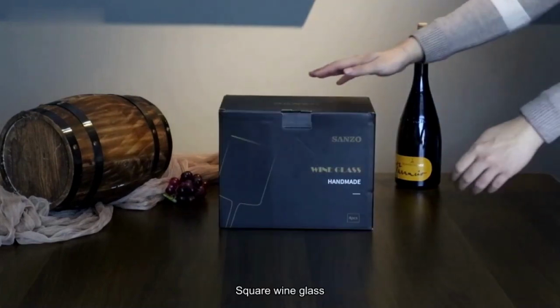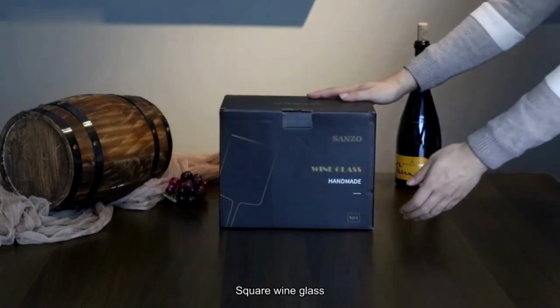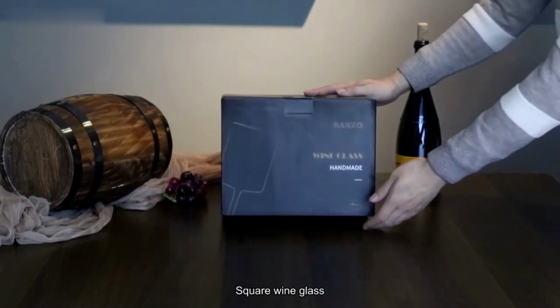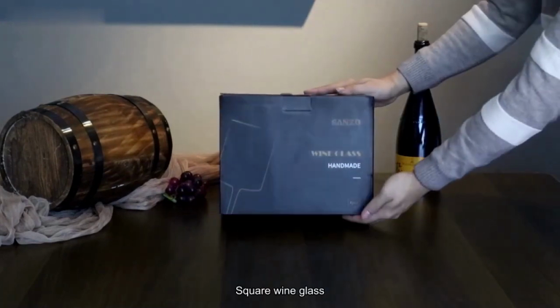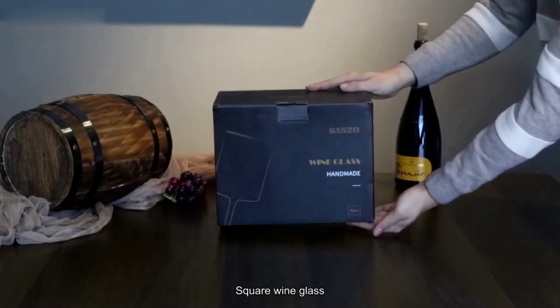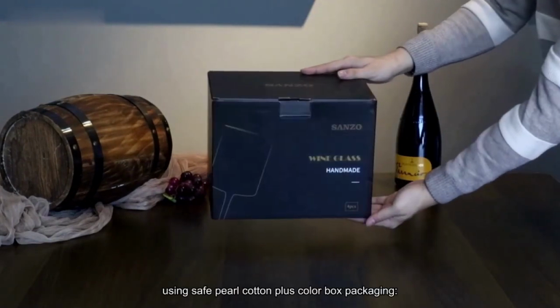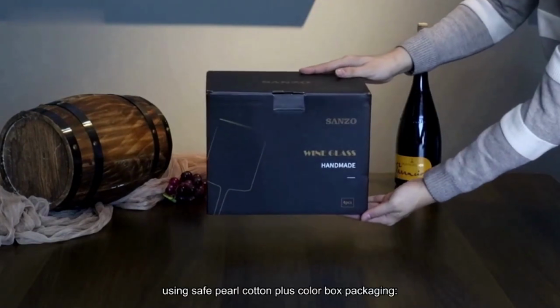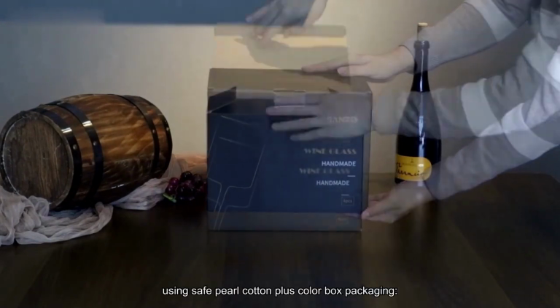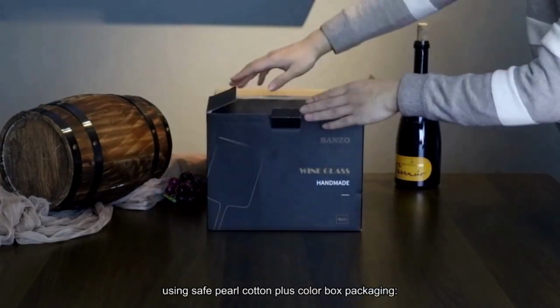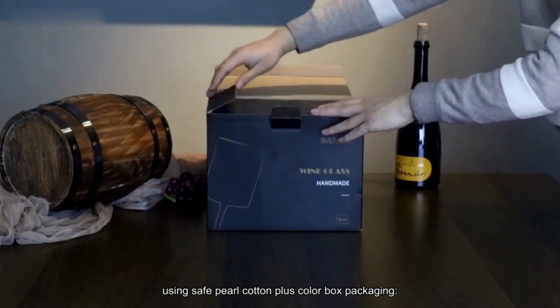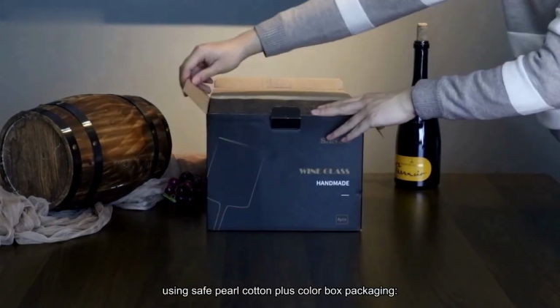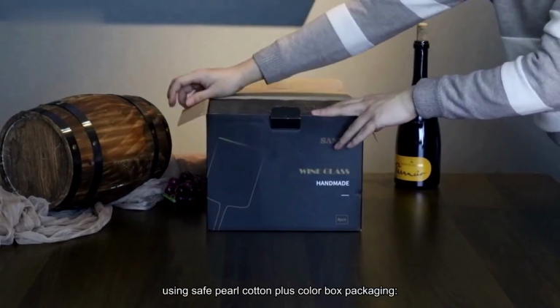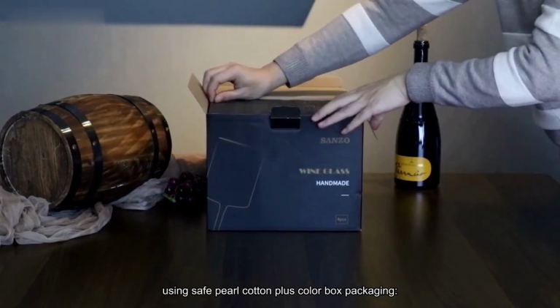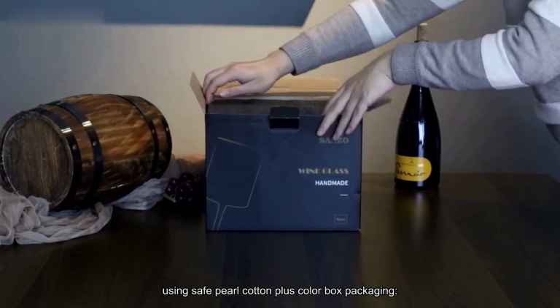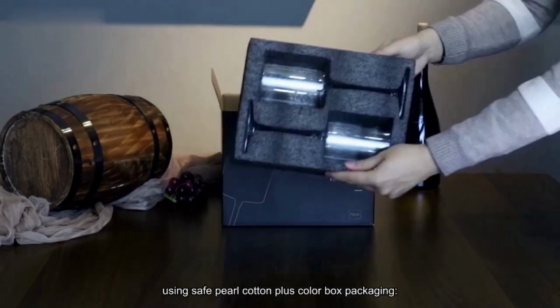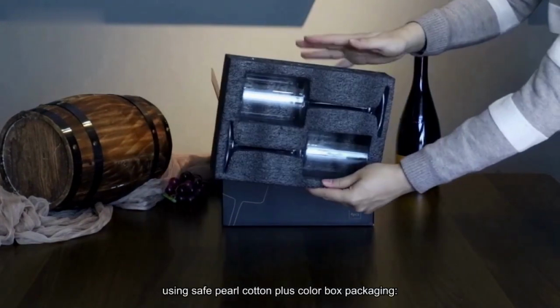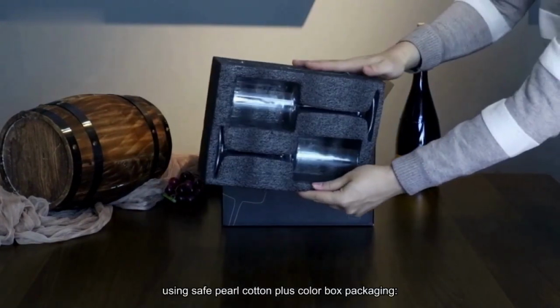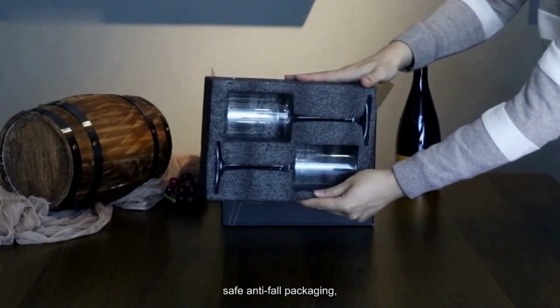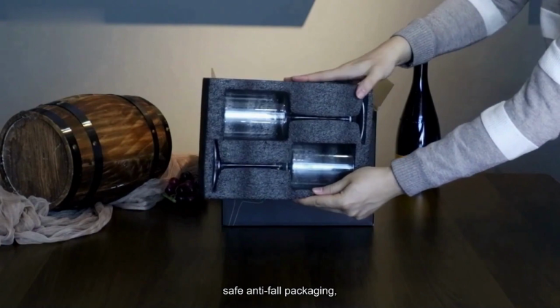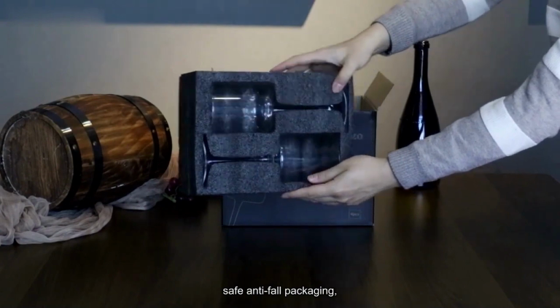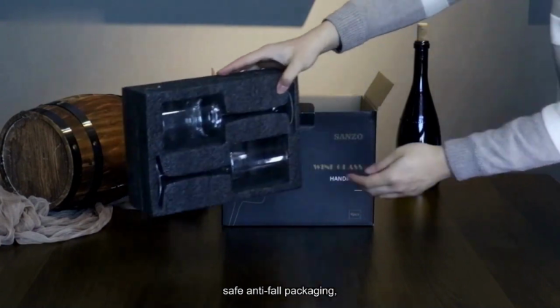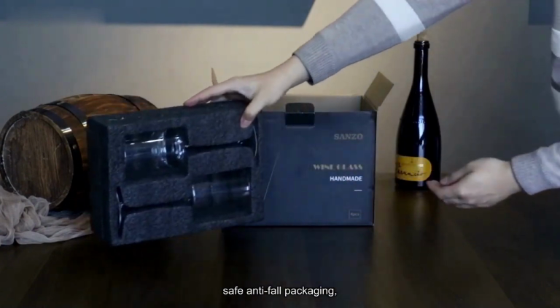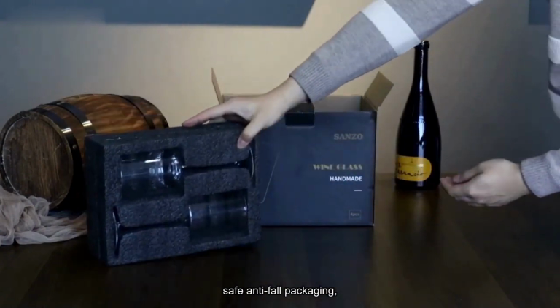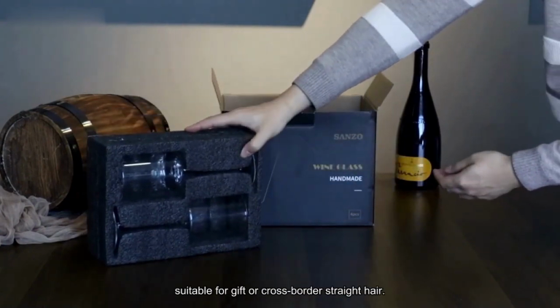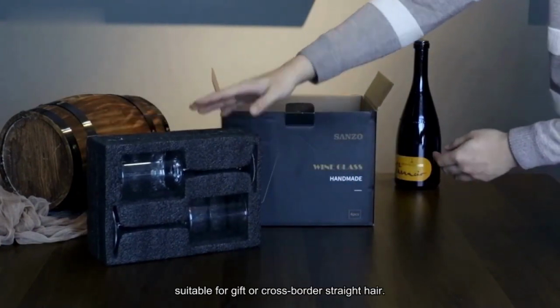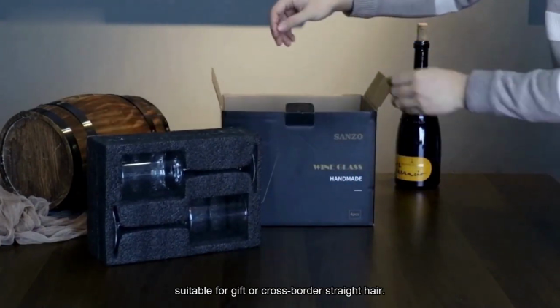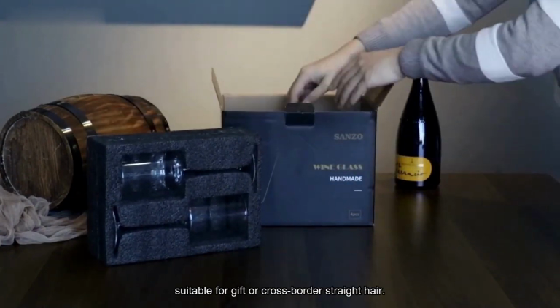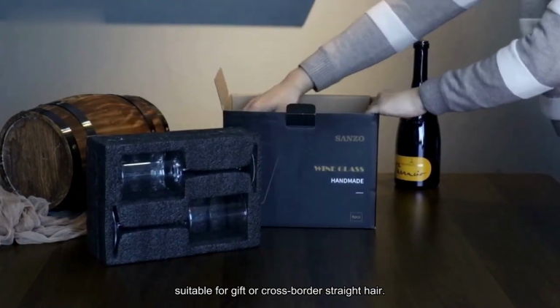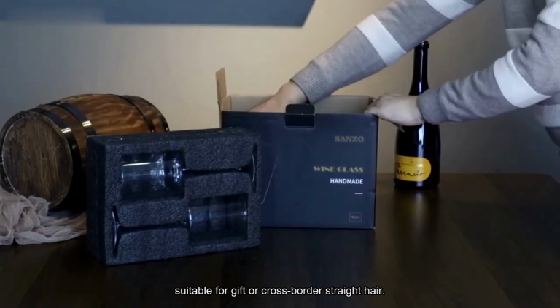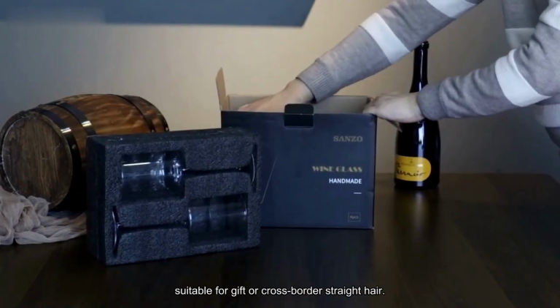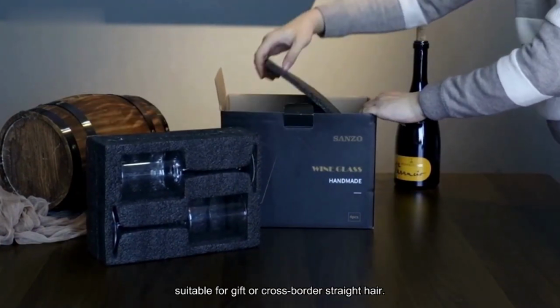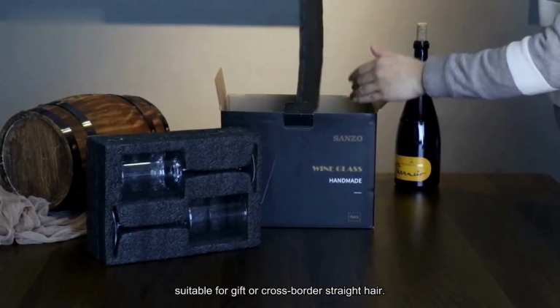Square wine glass, using safe pearl cotton plus color box packaging, safe anti-fall packaging, suitable for gift or cross-border straight hair.